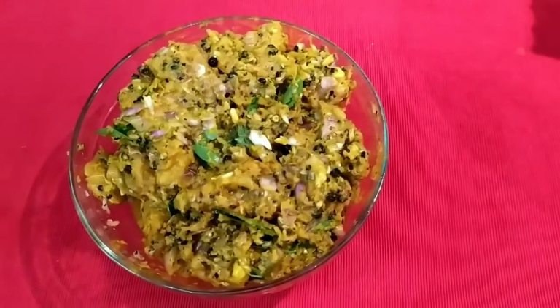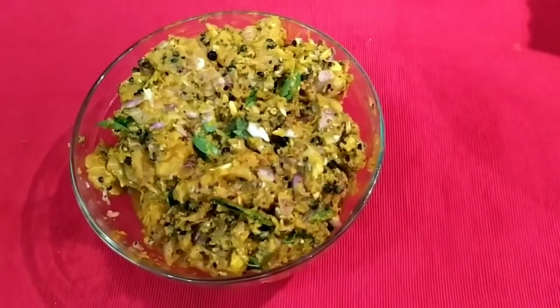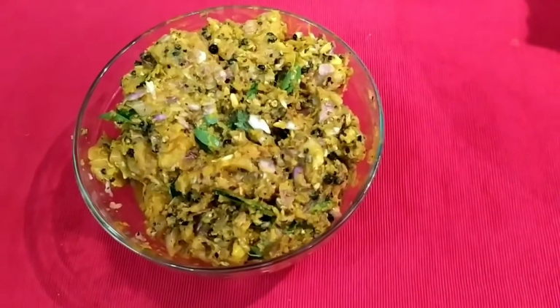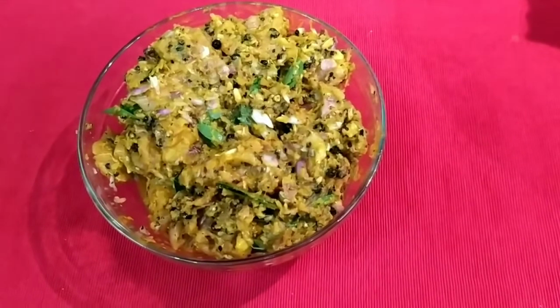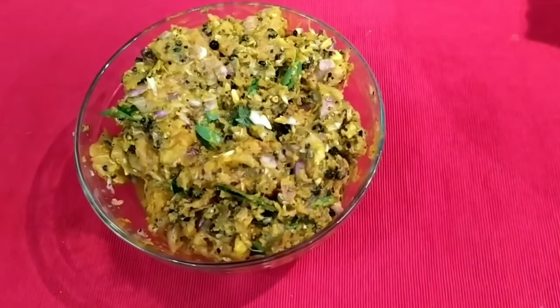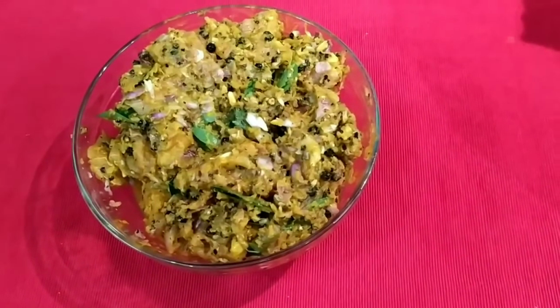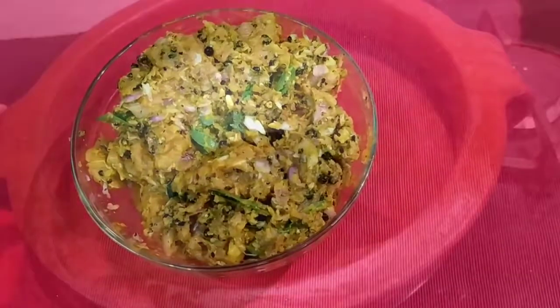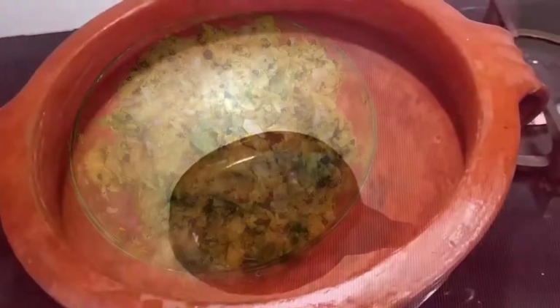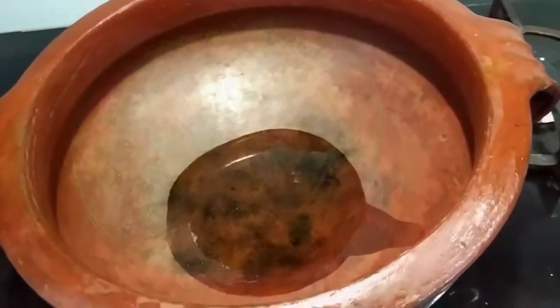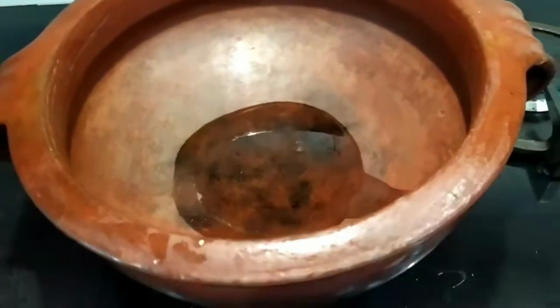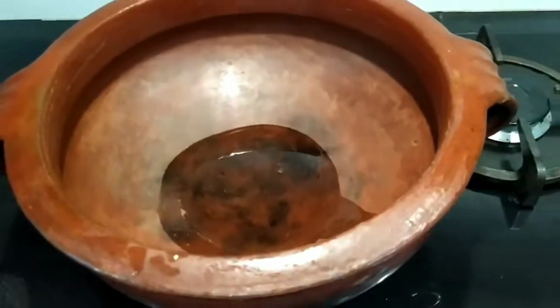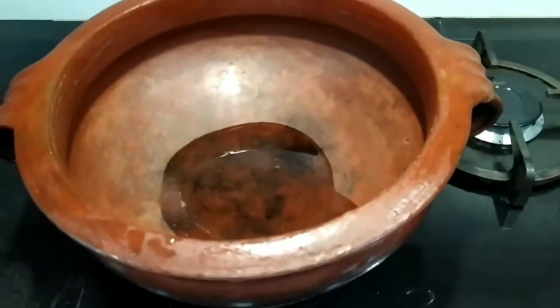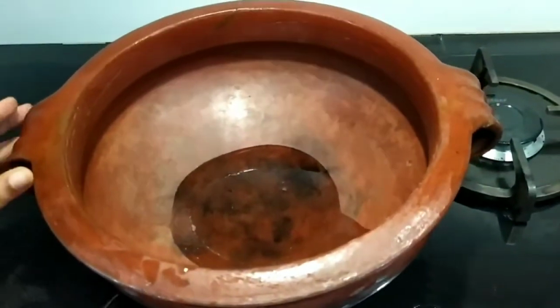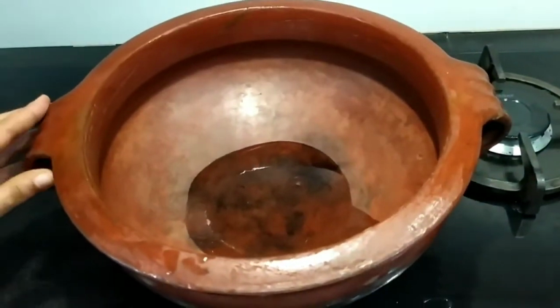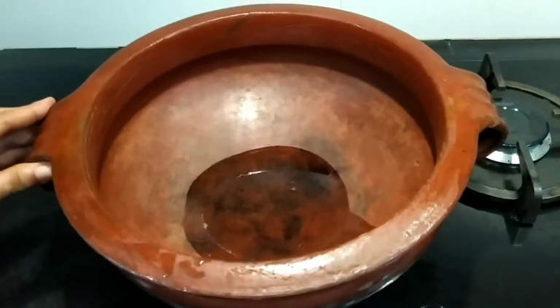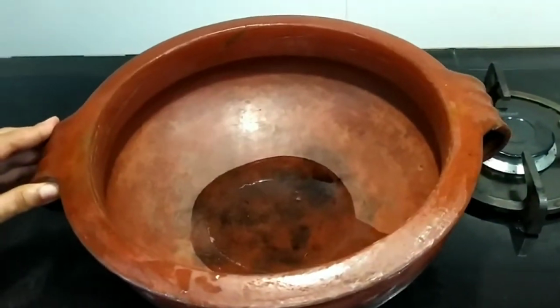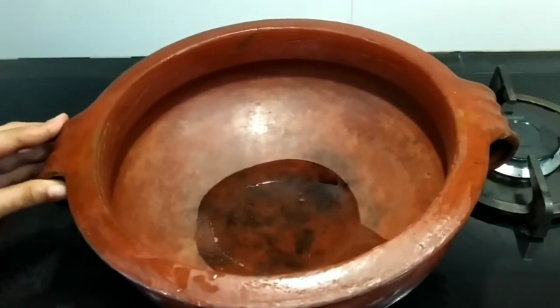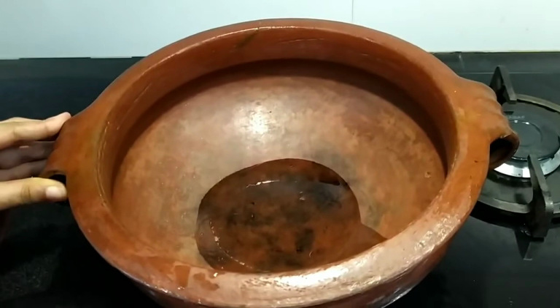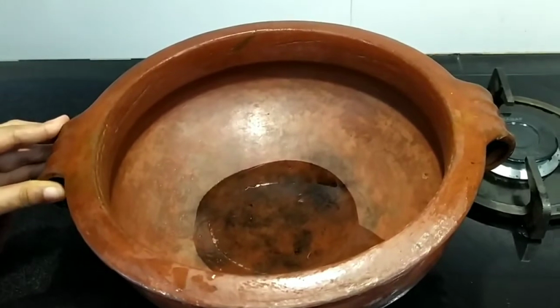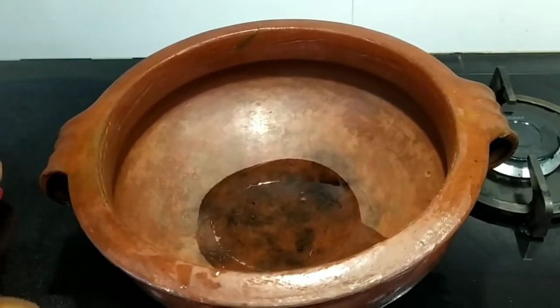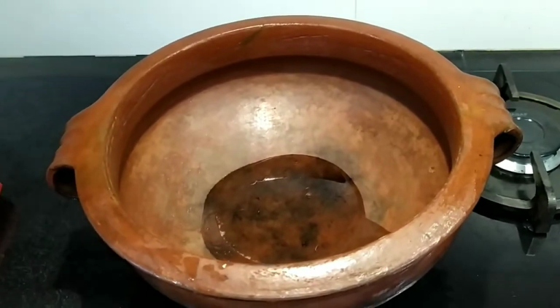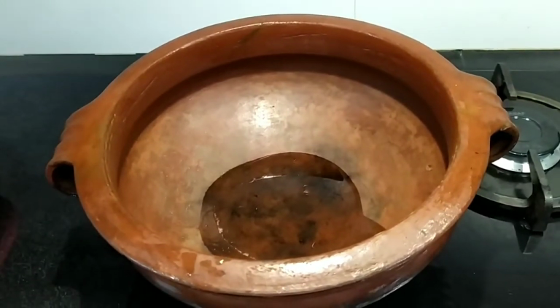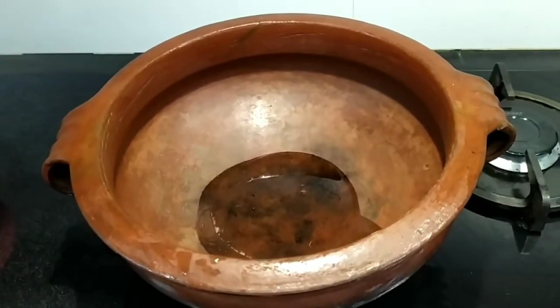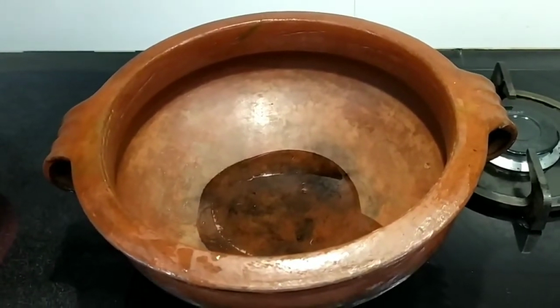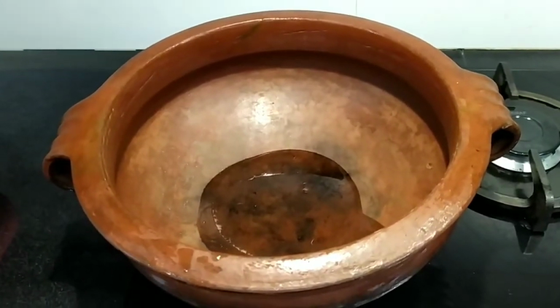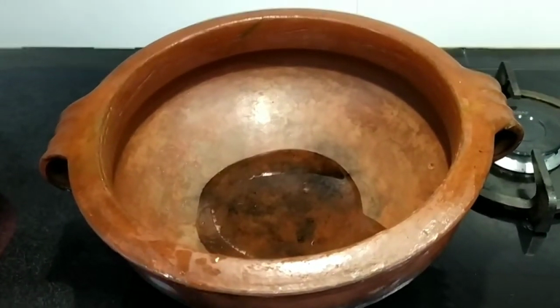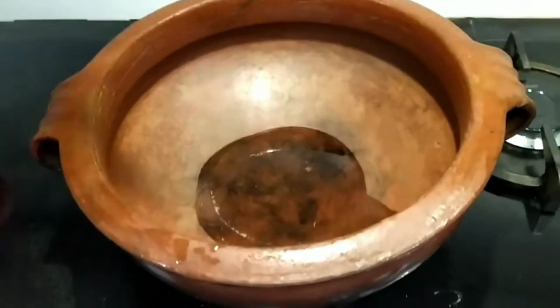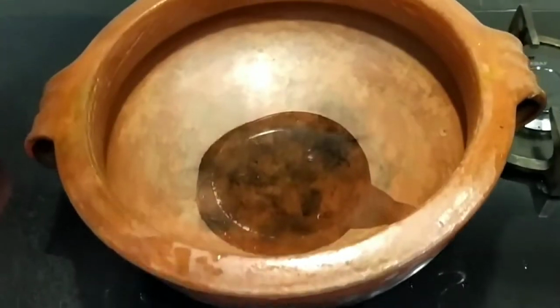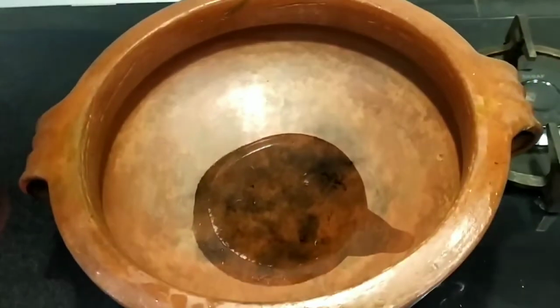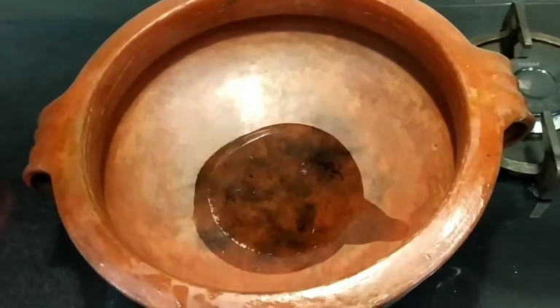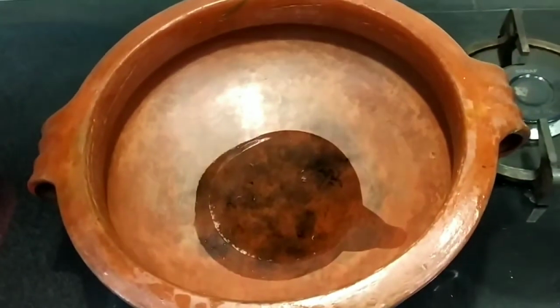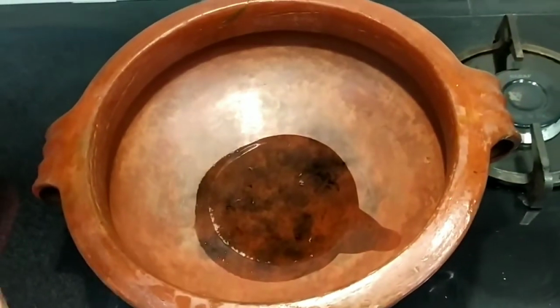Let's mix the chicken and marinate the chicken. Then we mix the chicken in a little bit. Let's try this chicken. Then we add the correct taste.